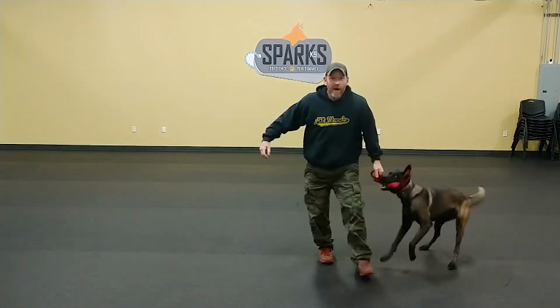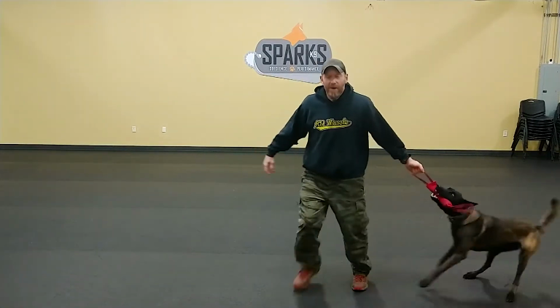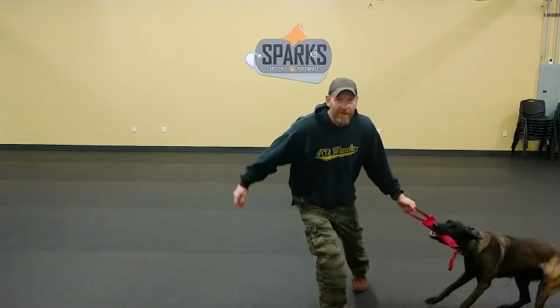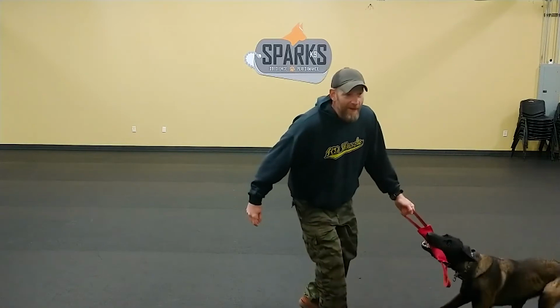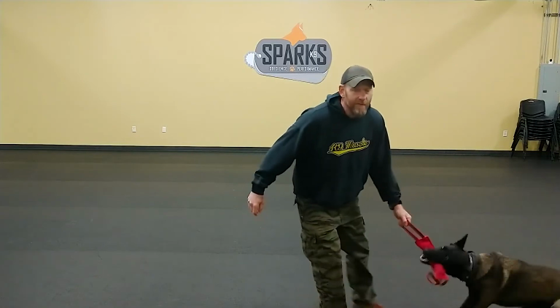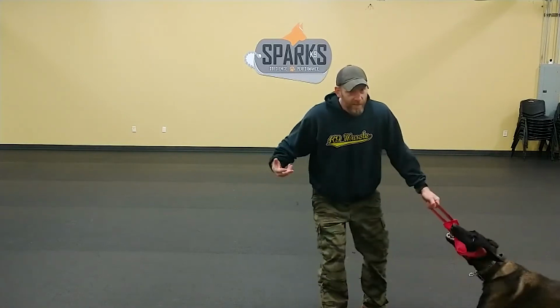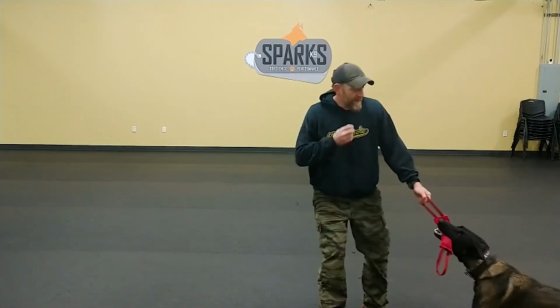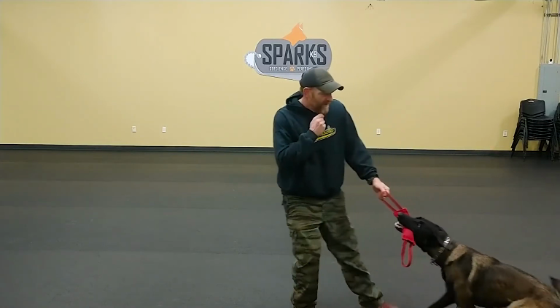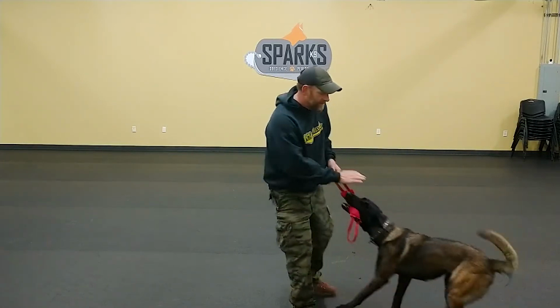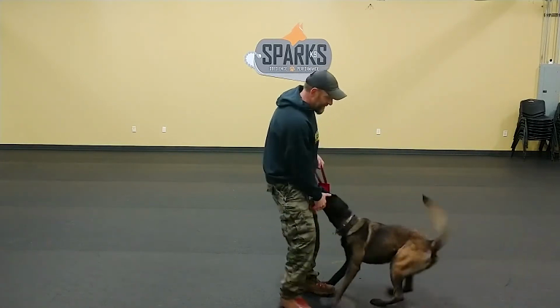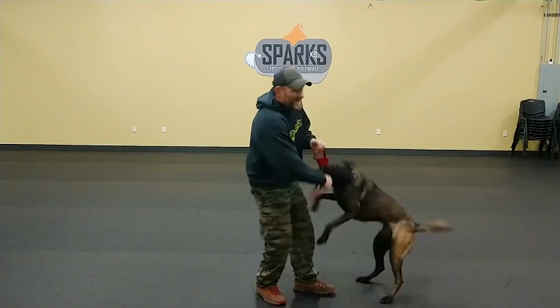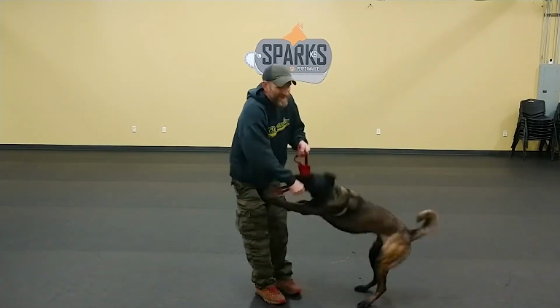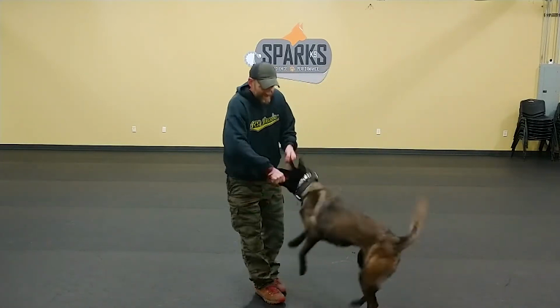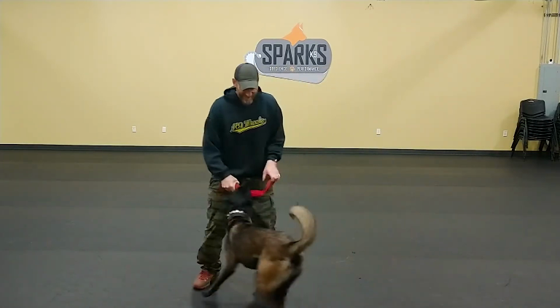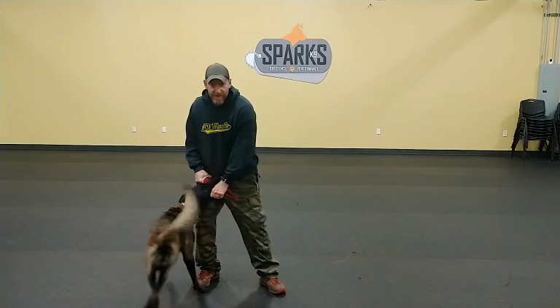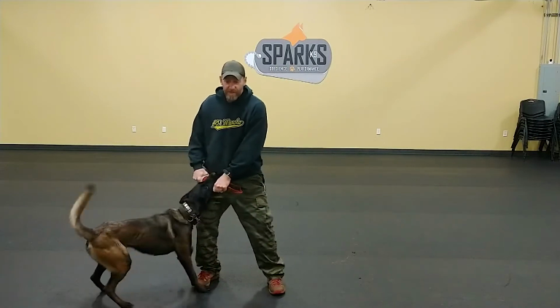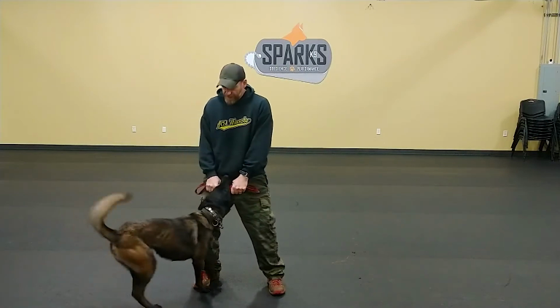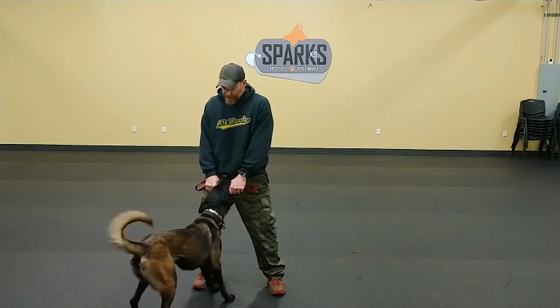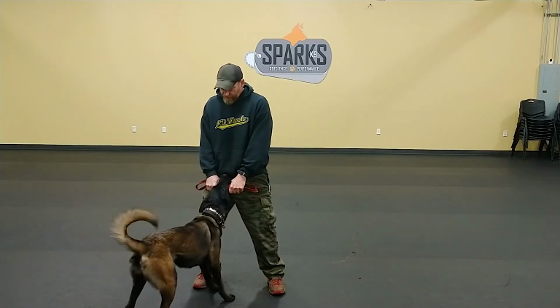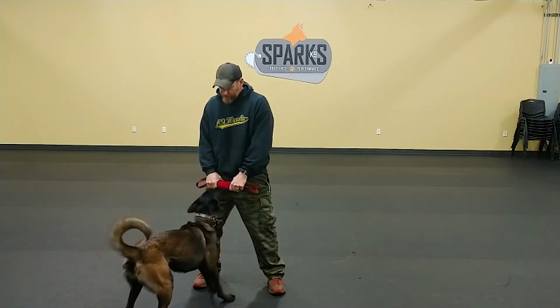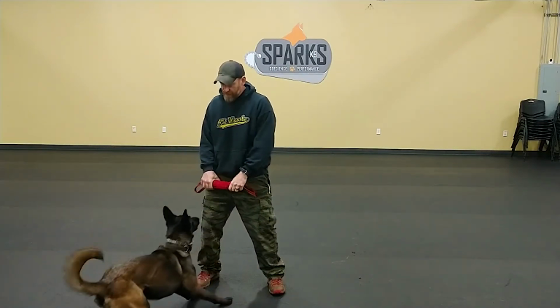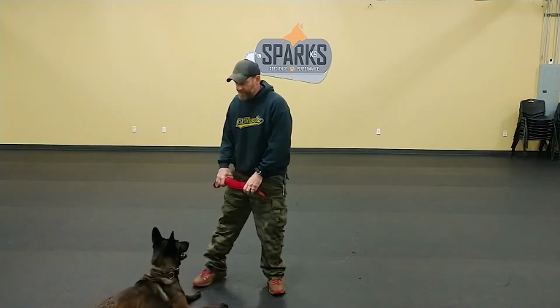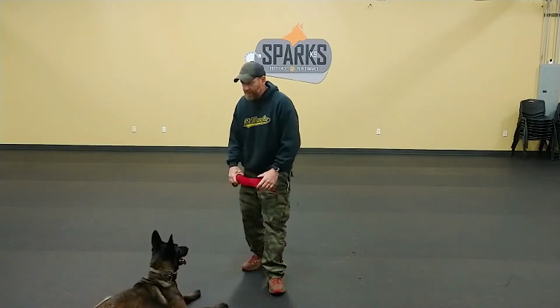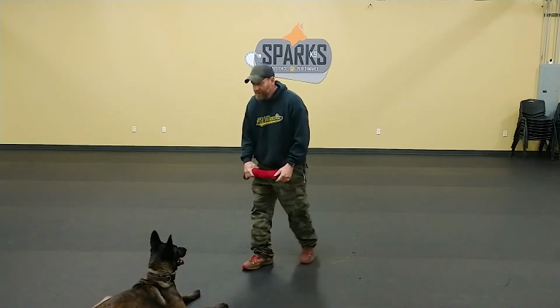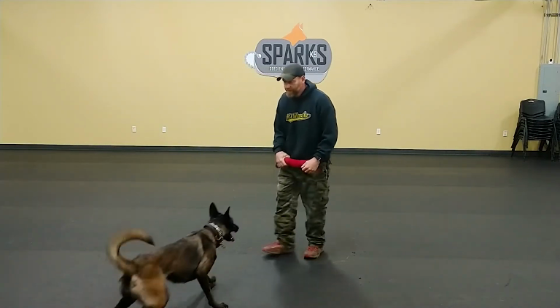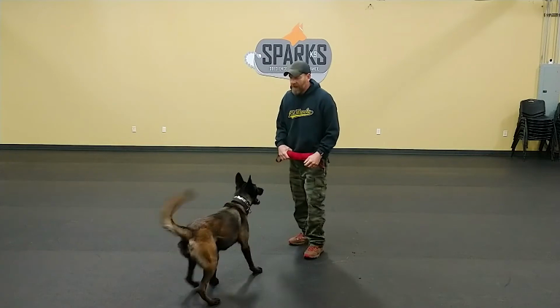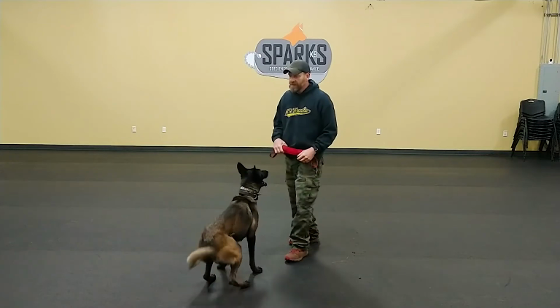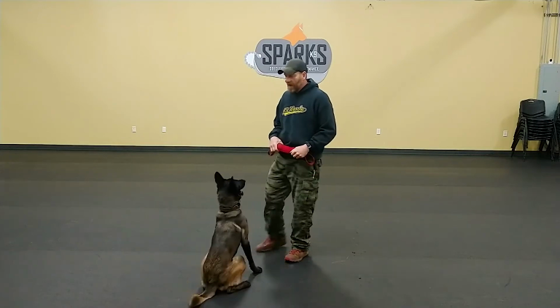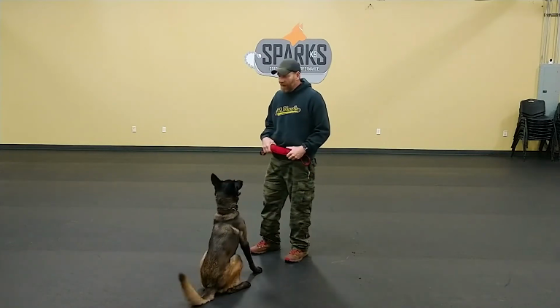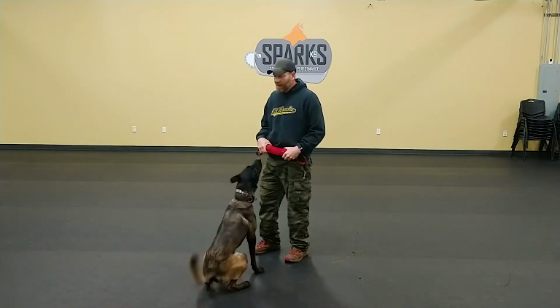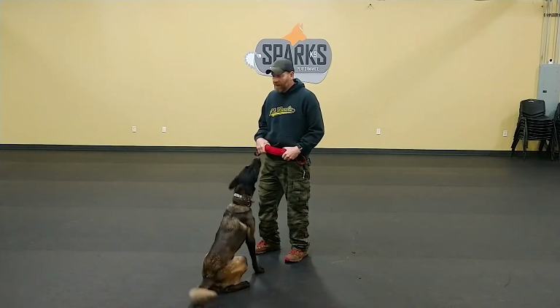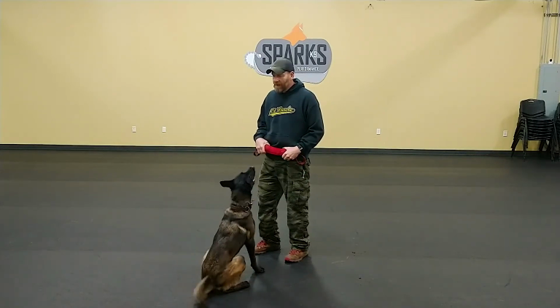So, bark on command without back tie. We started off with back tie — put it on there — an agitation lead or a bungee line, so she can pull against it. Easy! Asi! Abba! Abba! Abba!